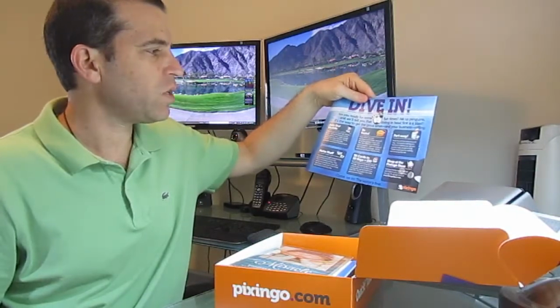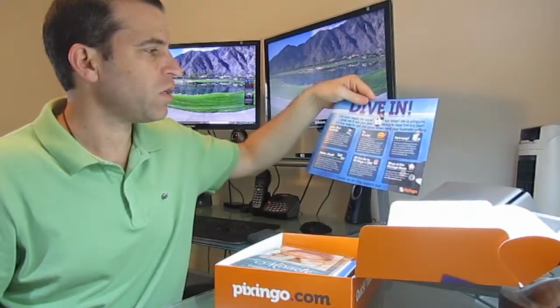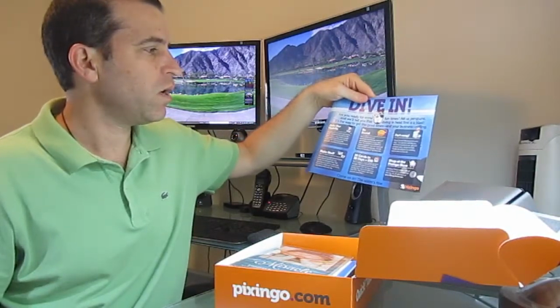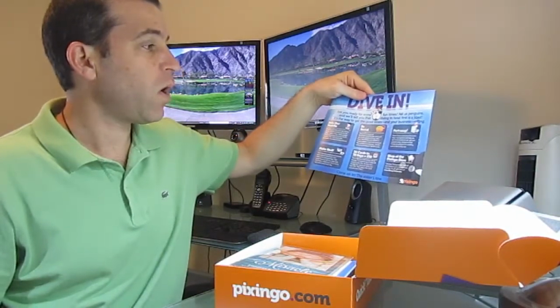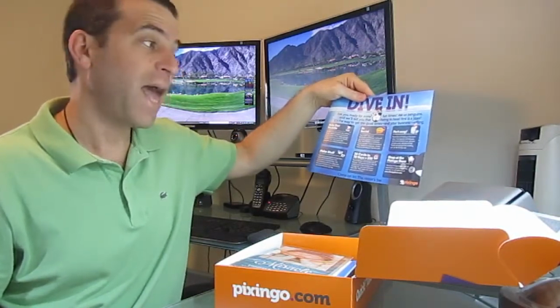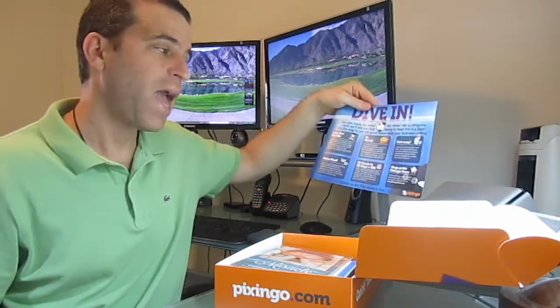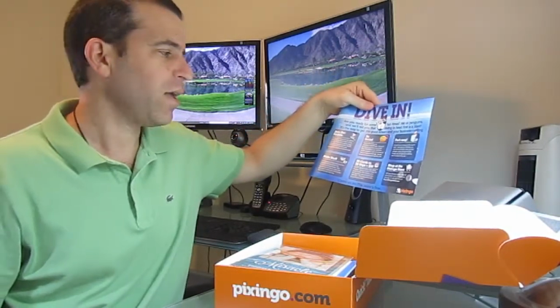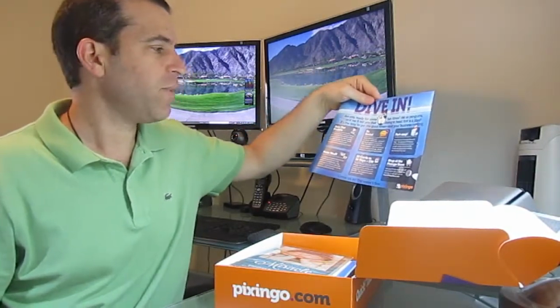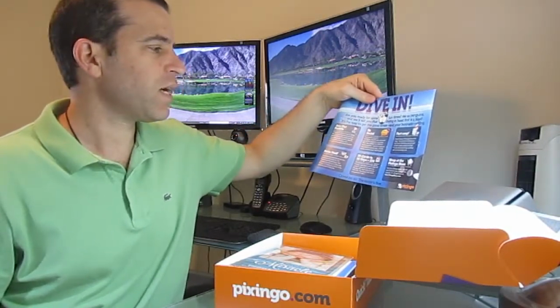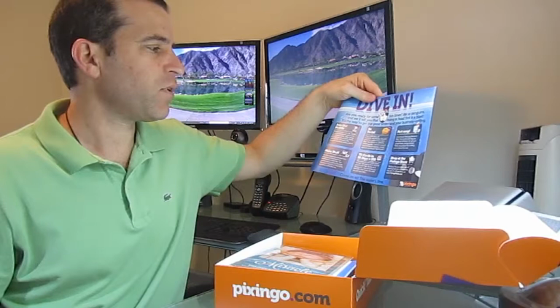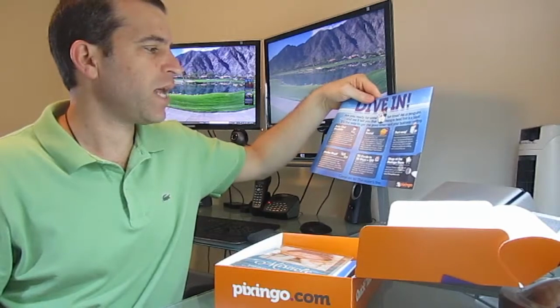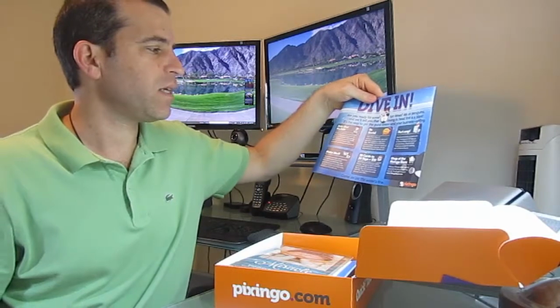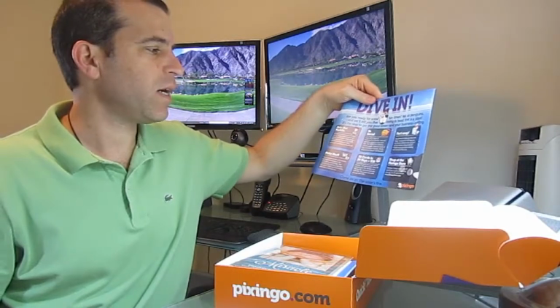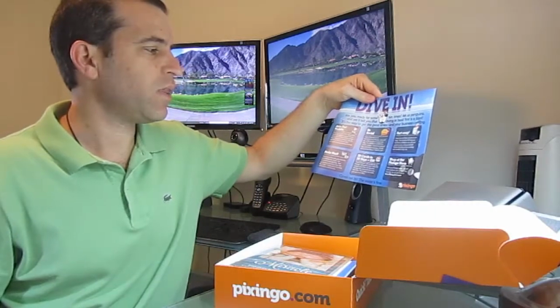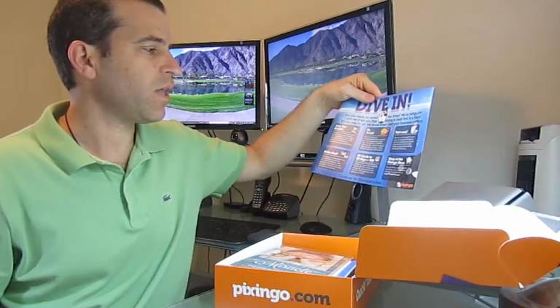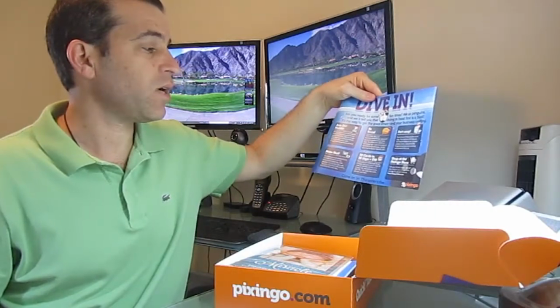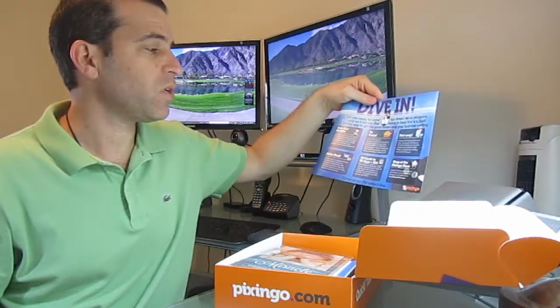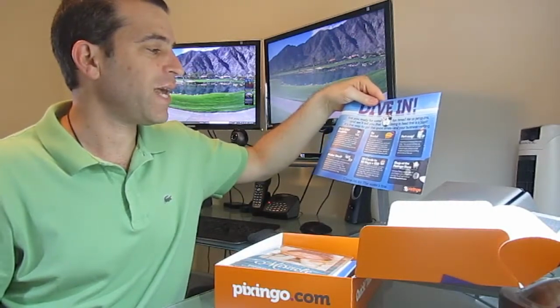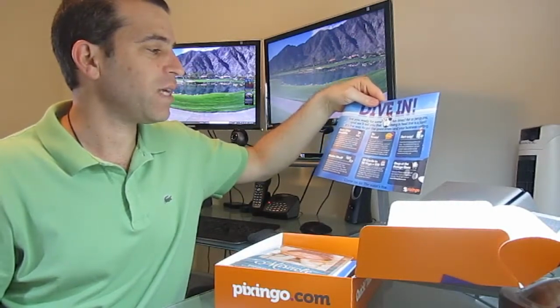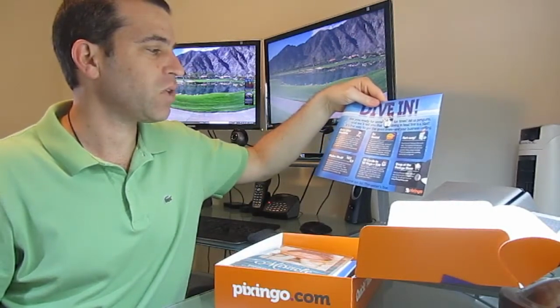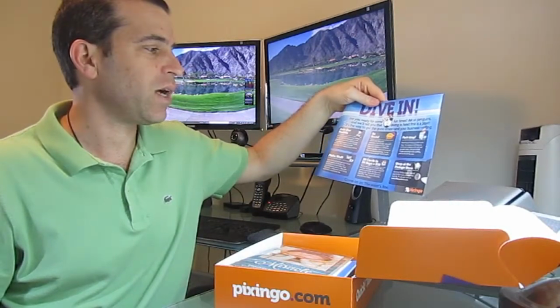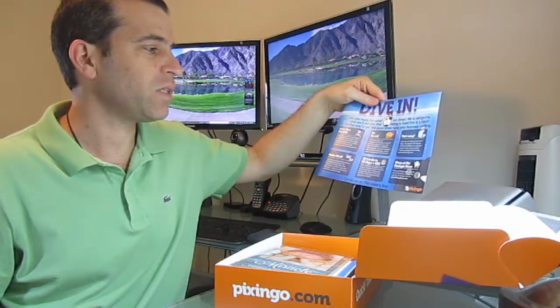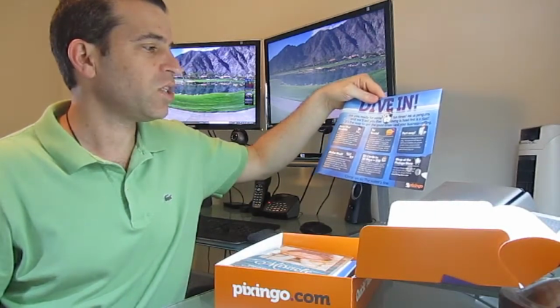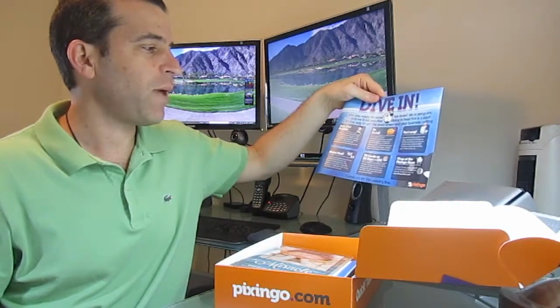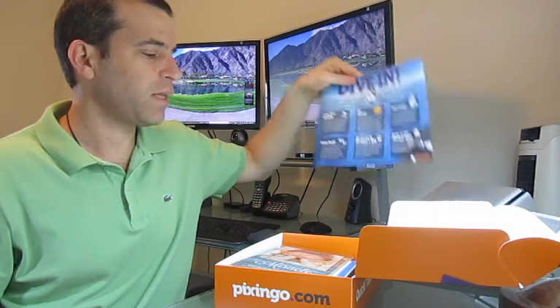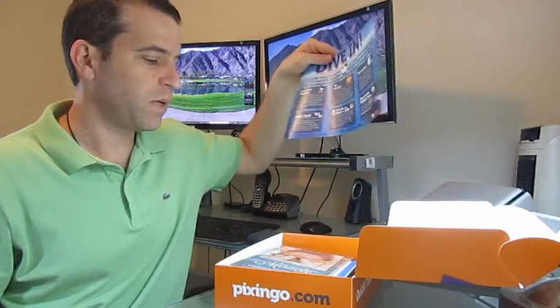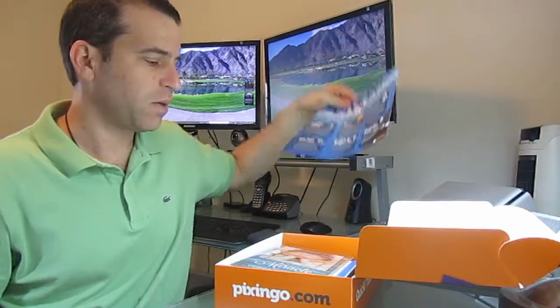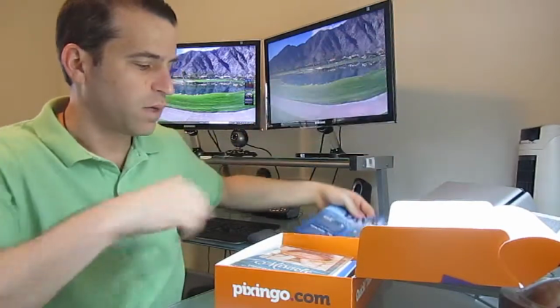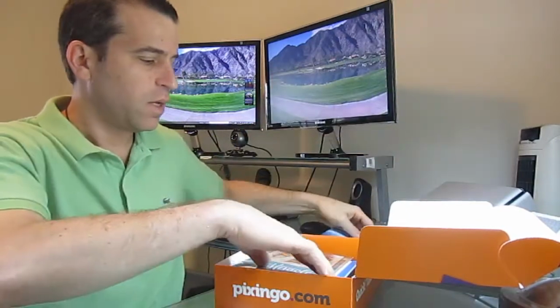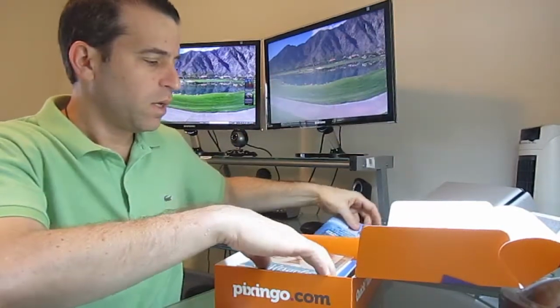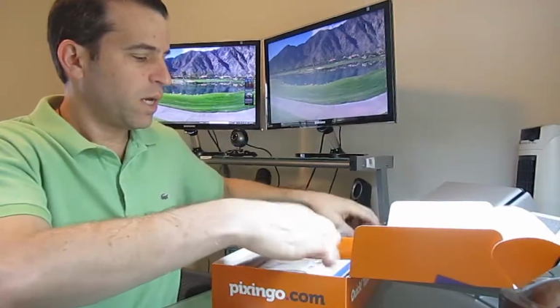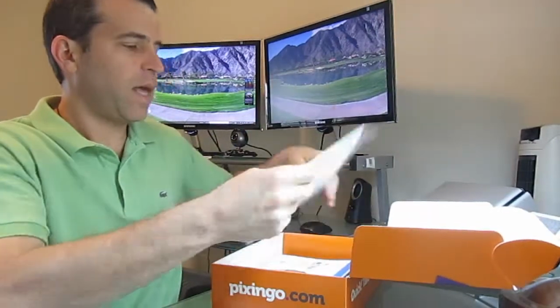Be social. Party. Make stuff. 30 days — 30 cards in 30 days equals $30. Shop at the Pixingo store. So you've got that.